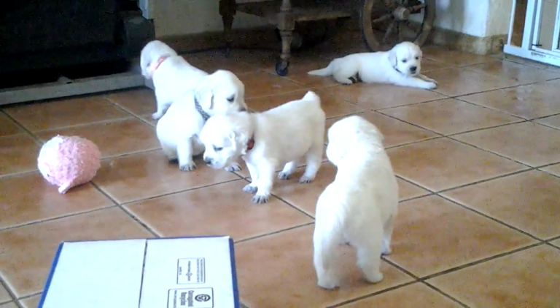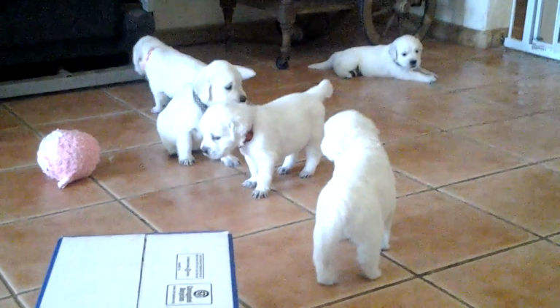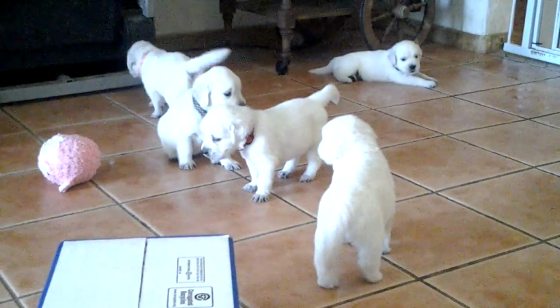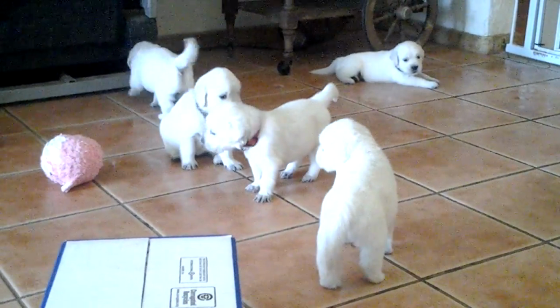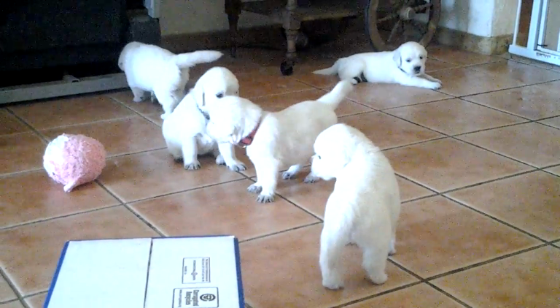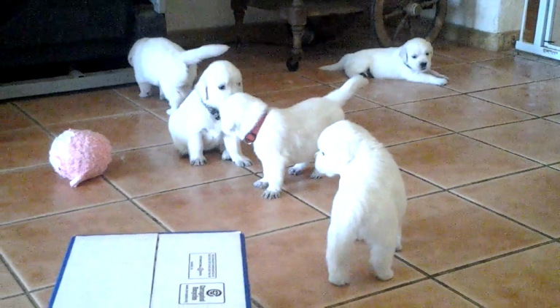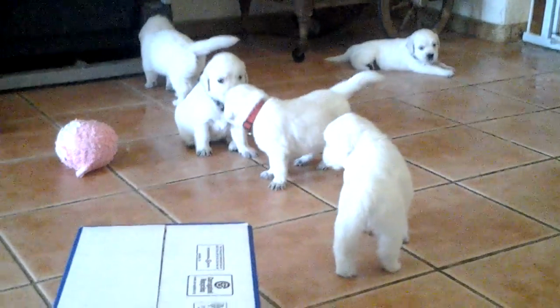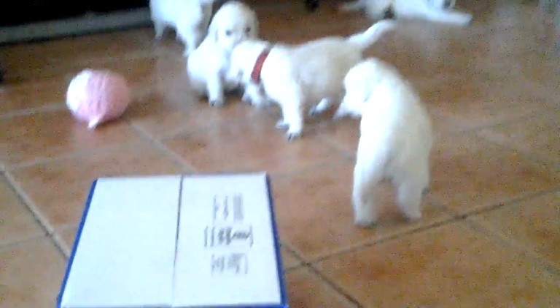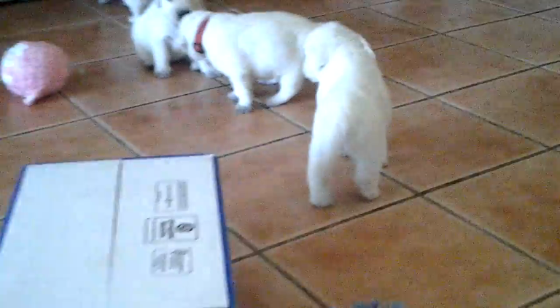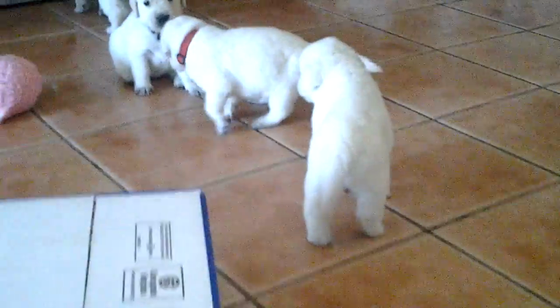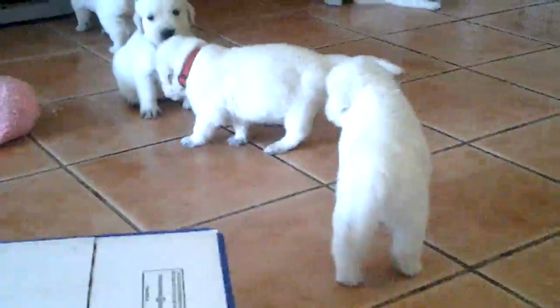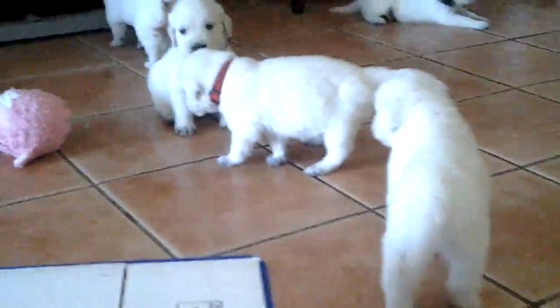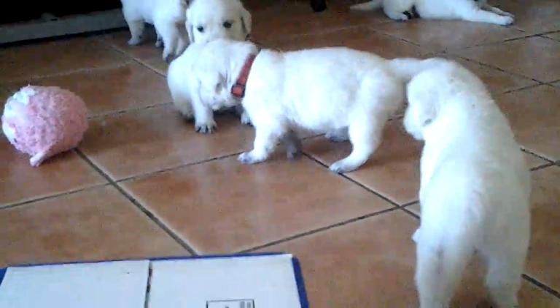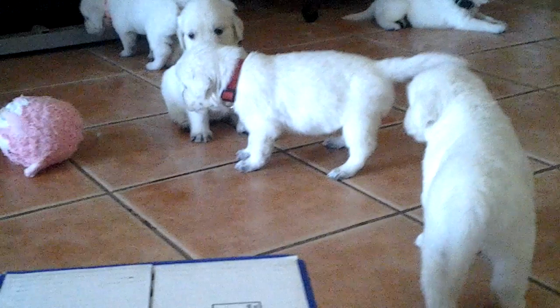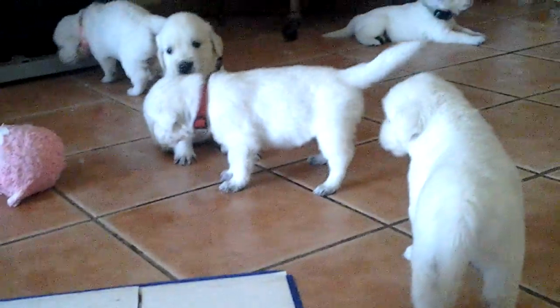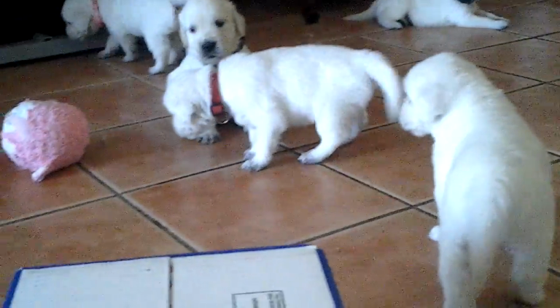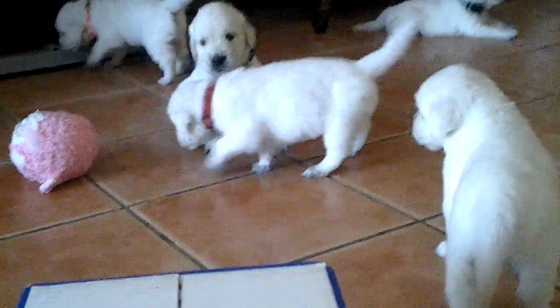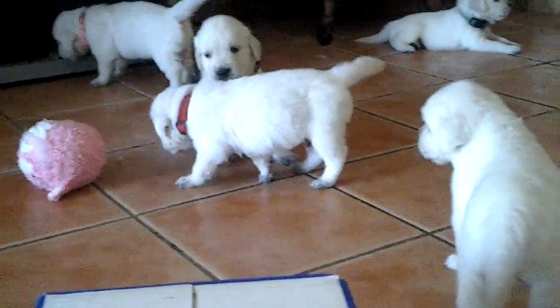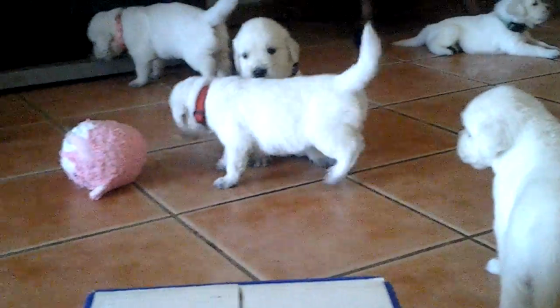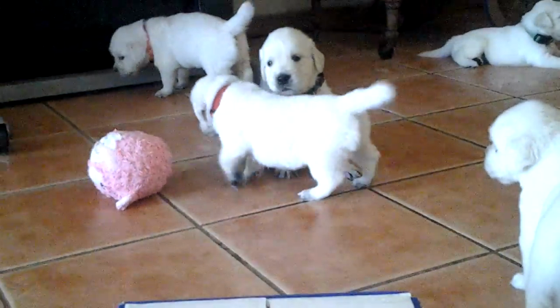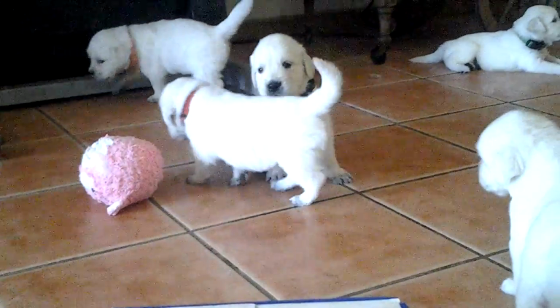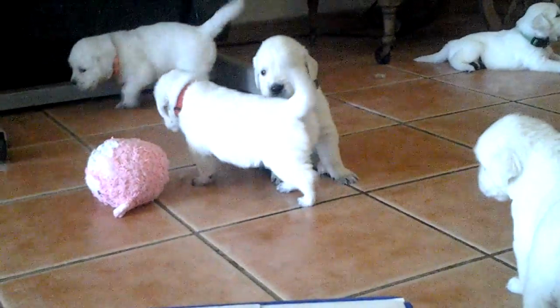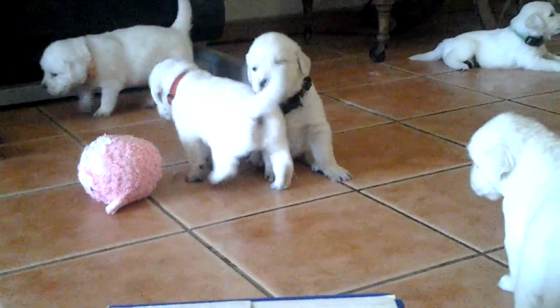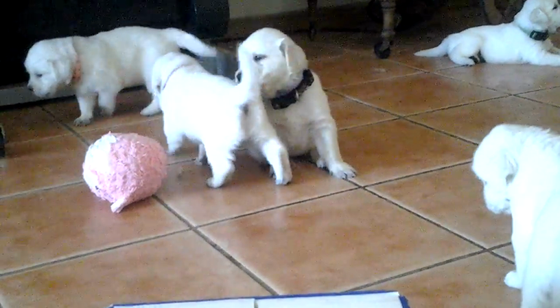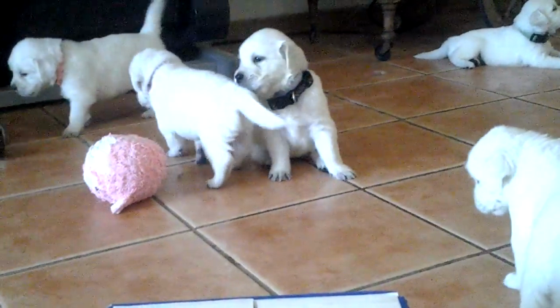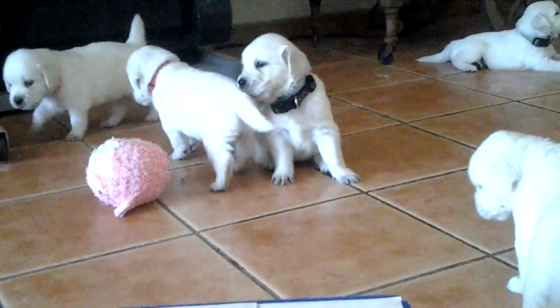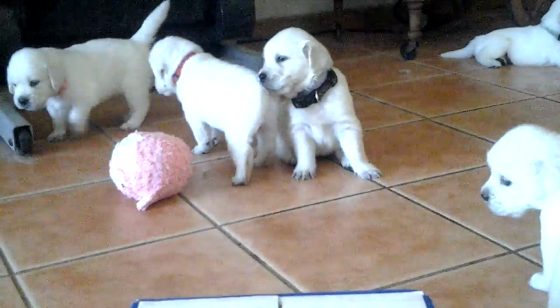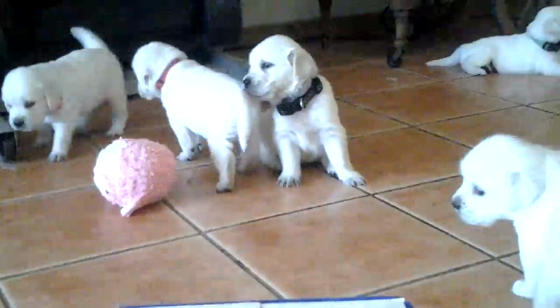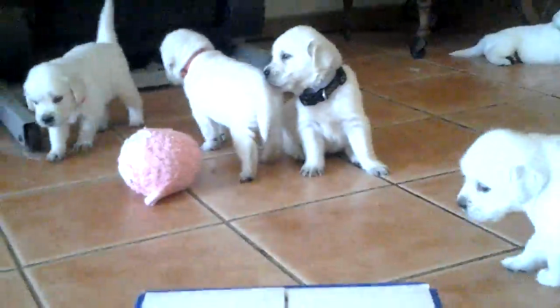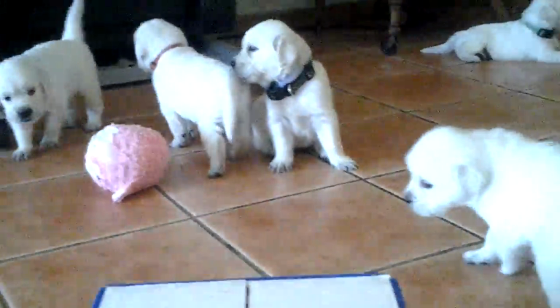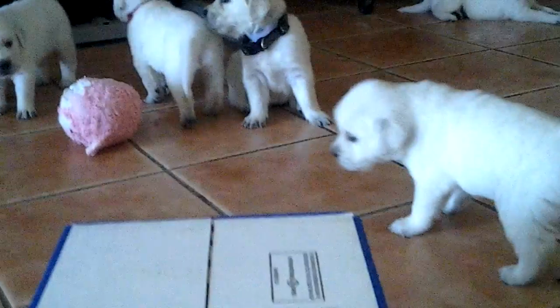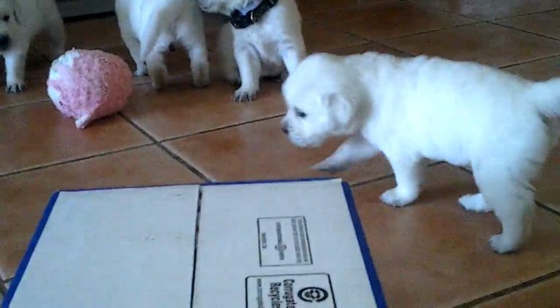Their little paws are wet — it's the first time they've had their little paws wet. Kind of cute. They have cute little paws.